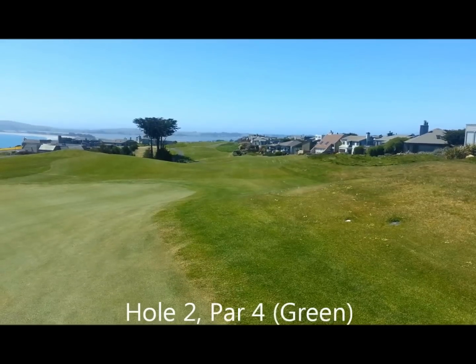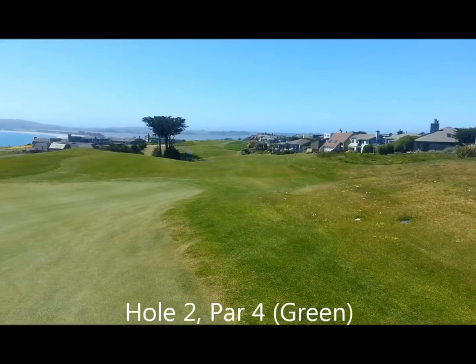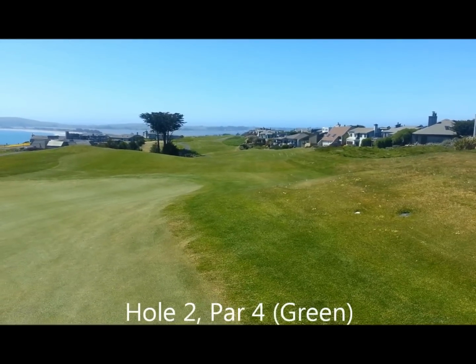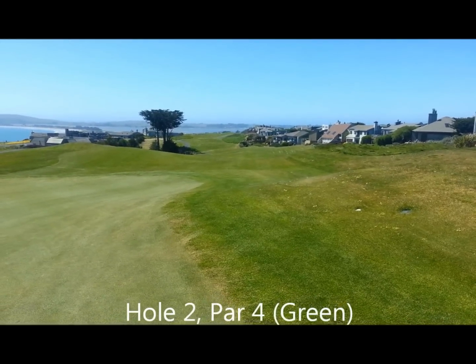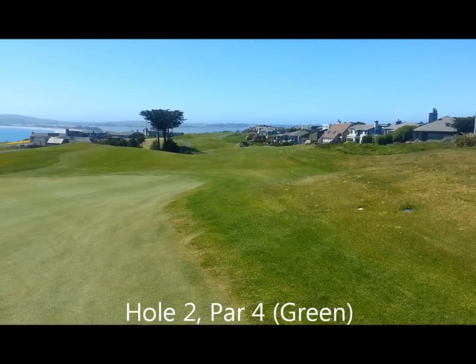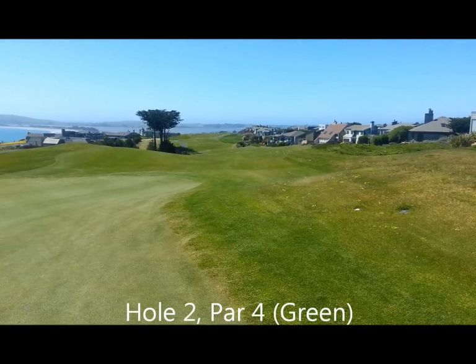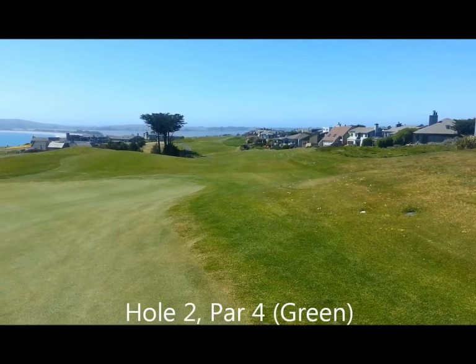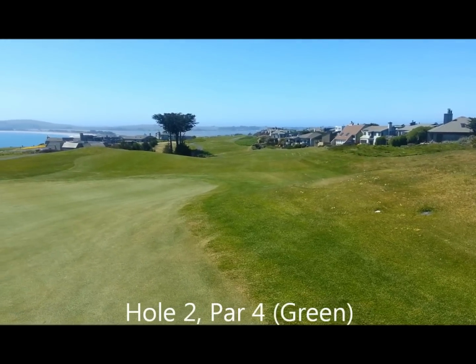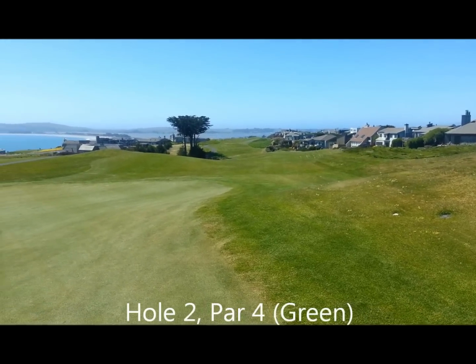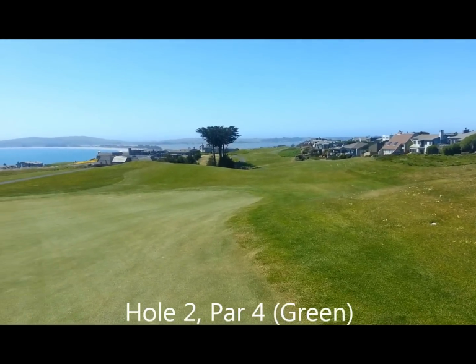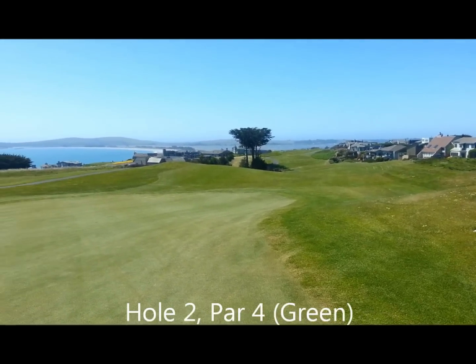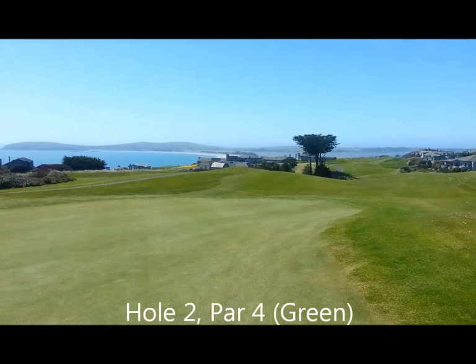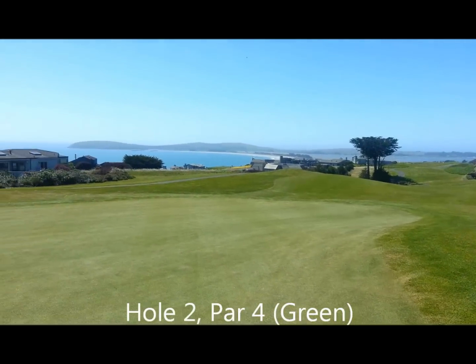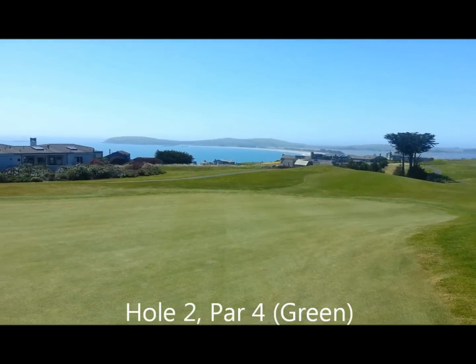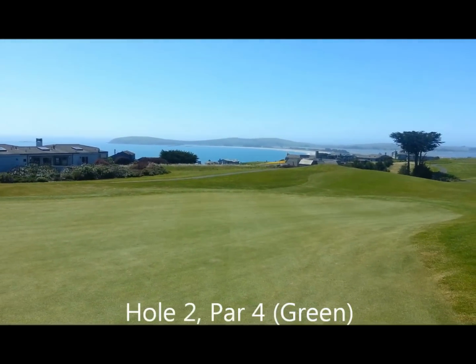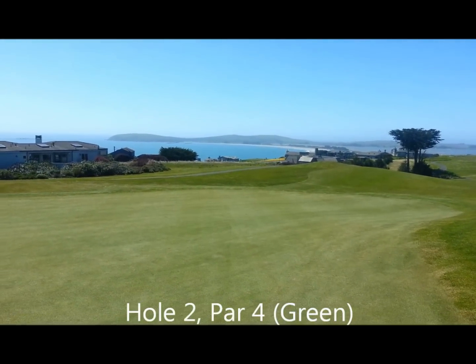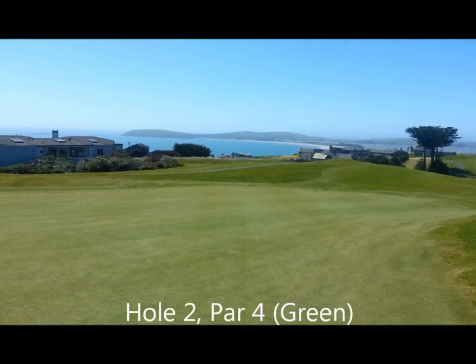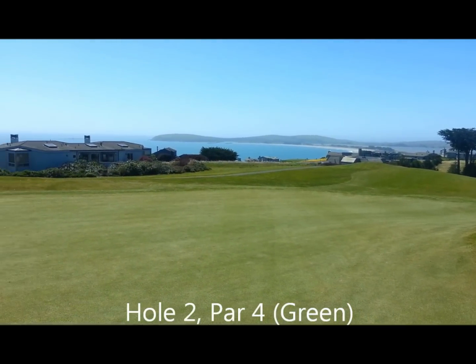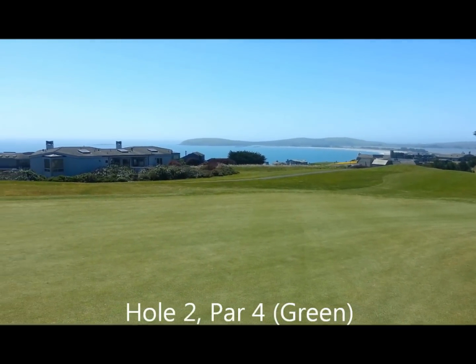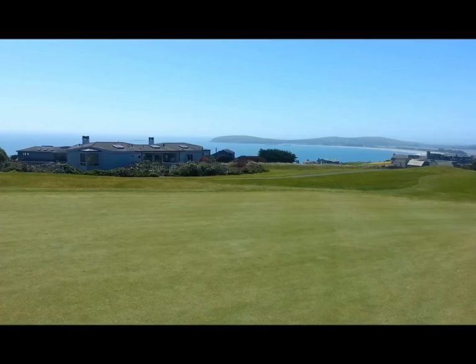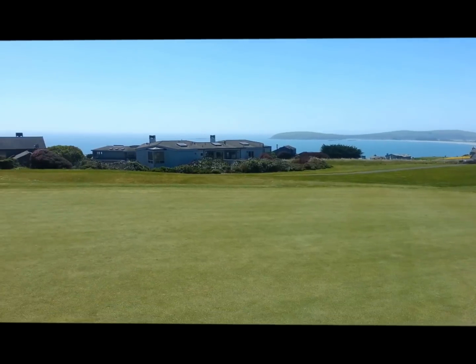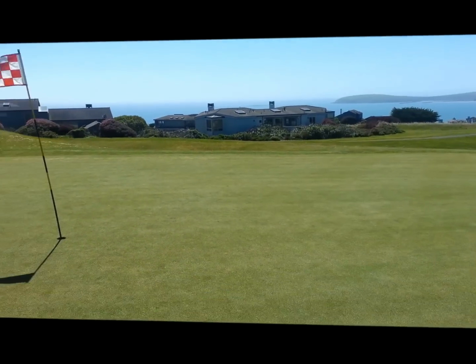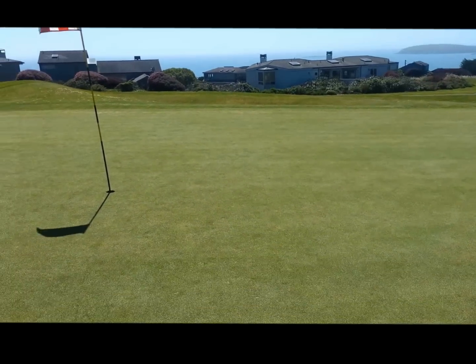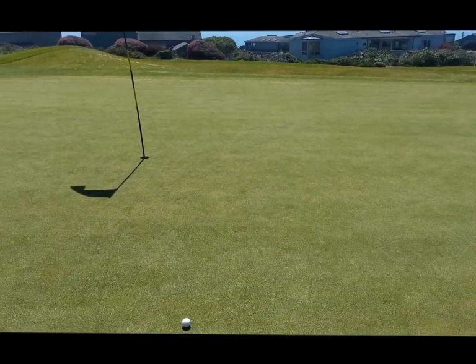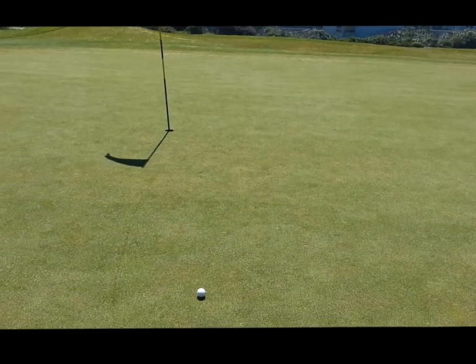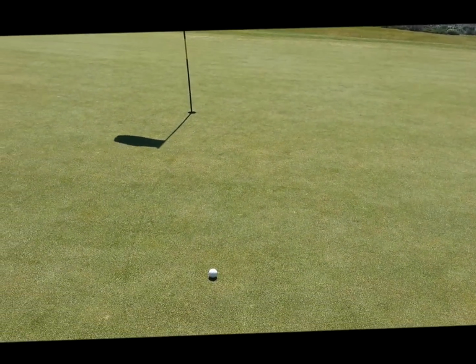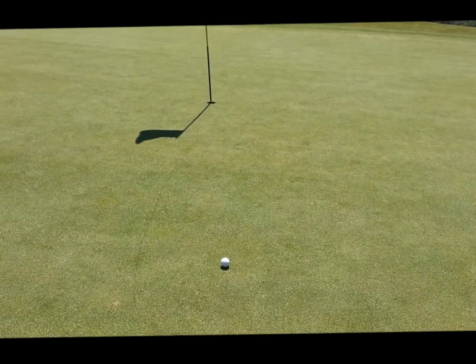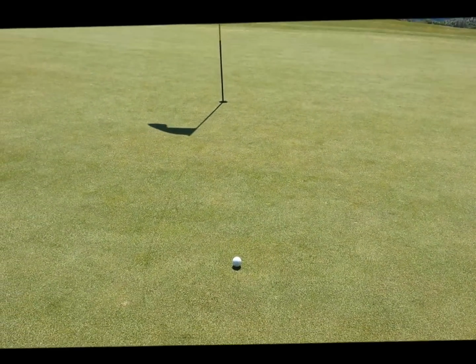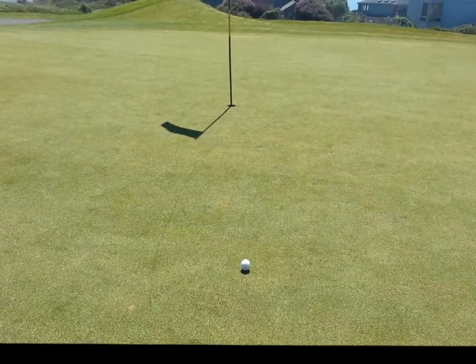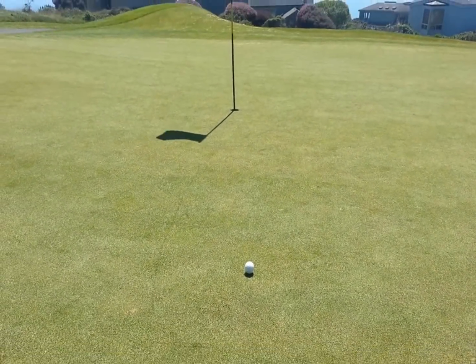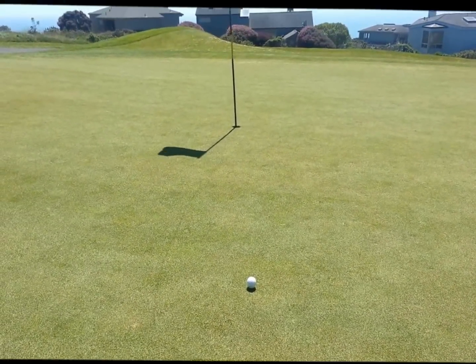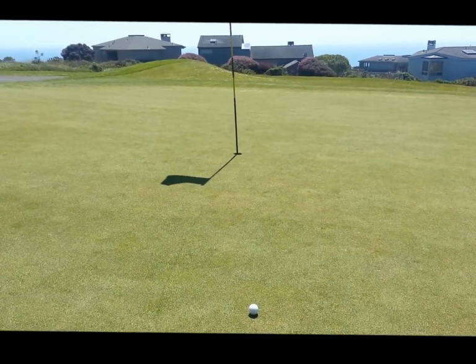The view from the second hole — I hit it to the bunker and playing two, got a nice little birdie putt.